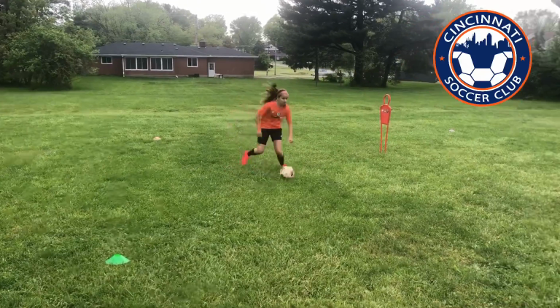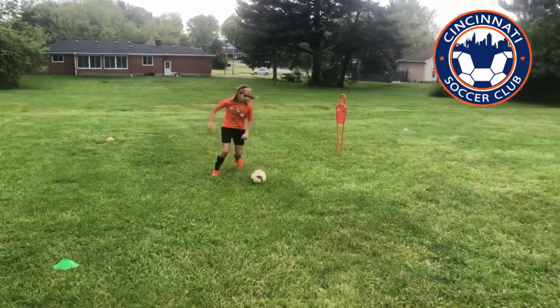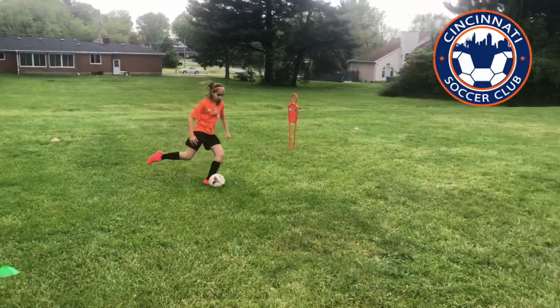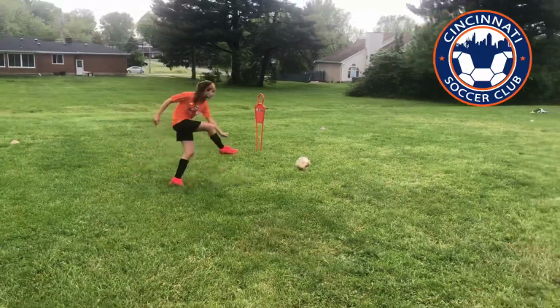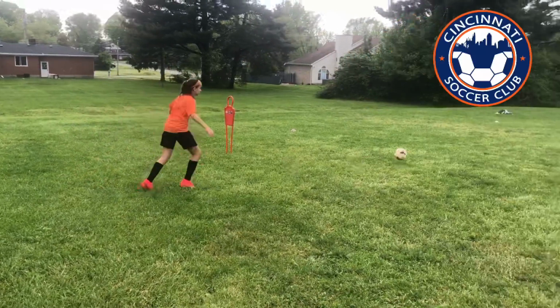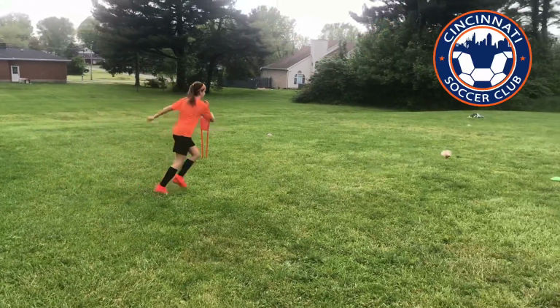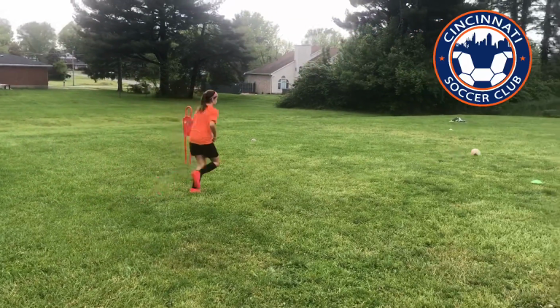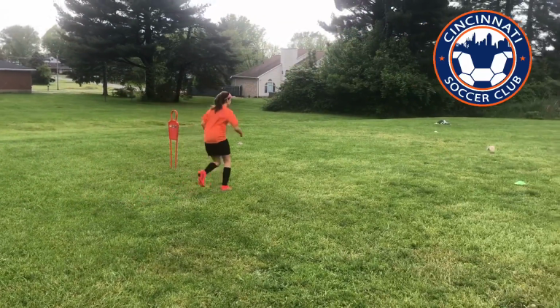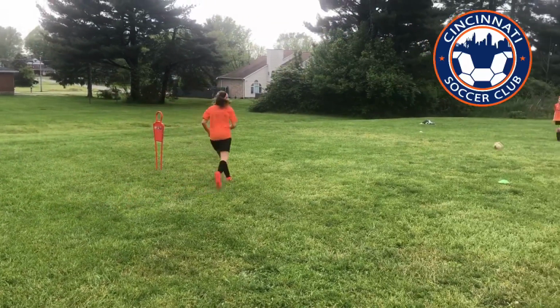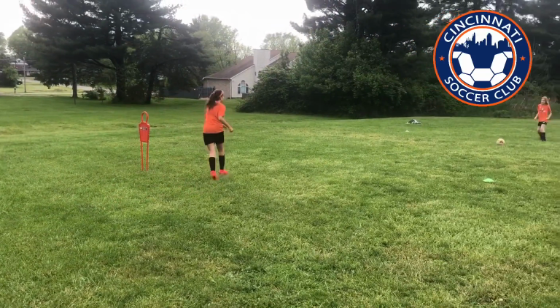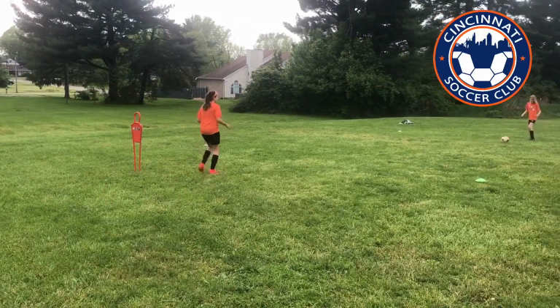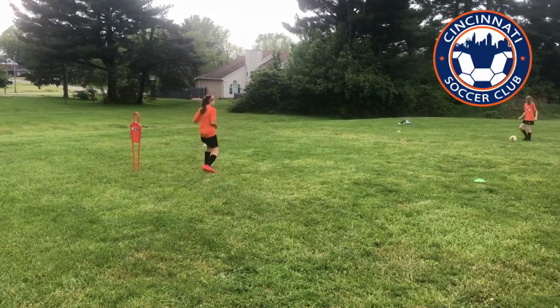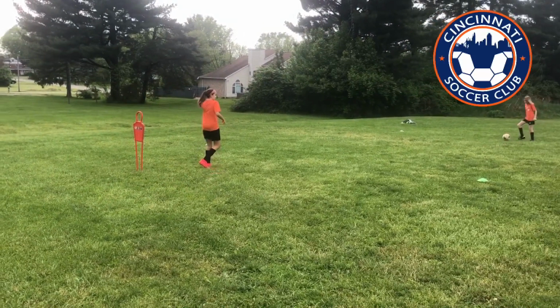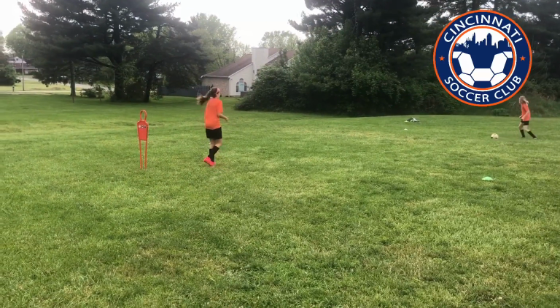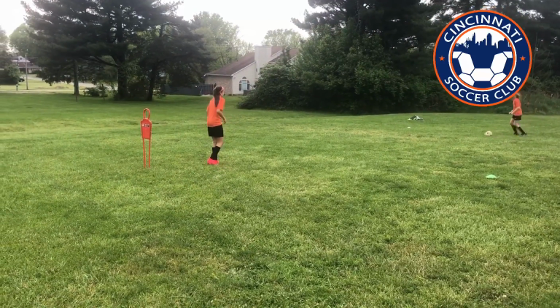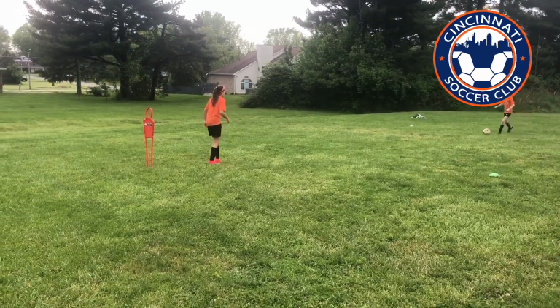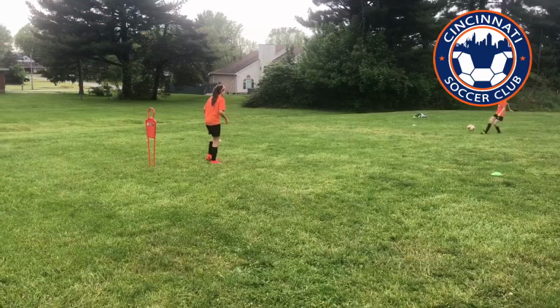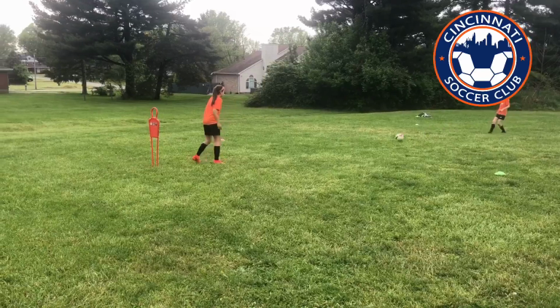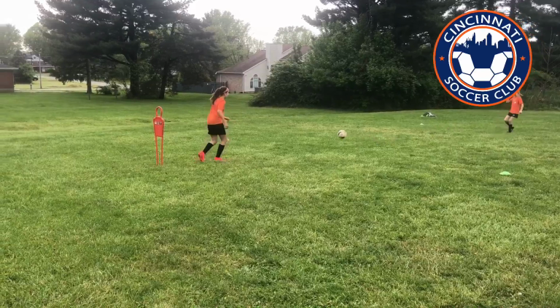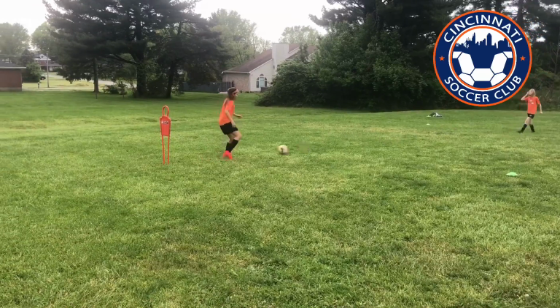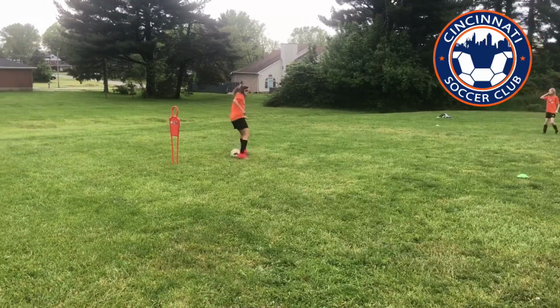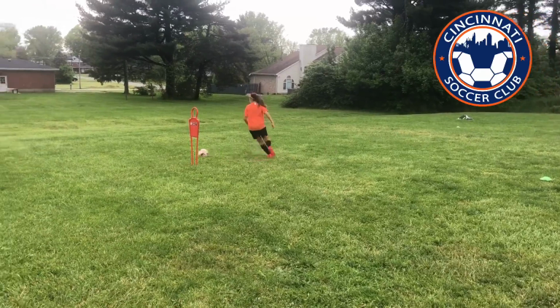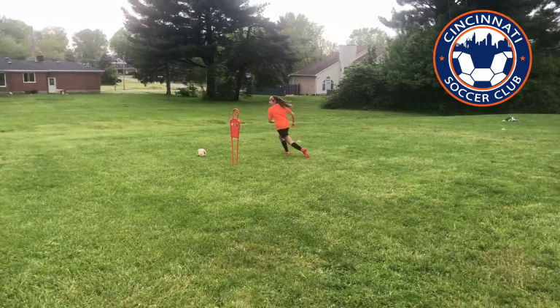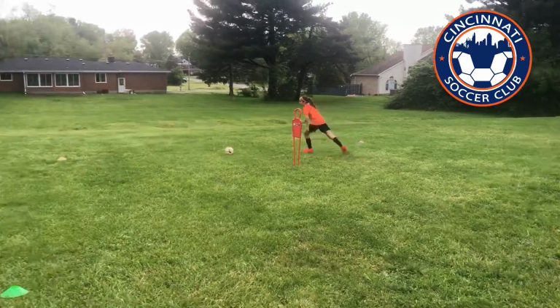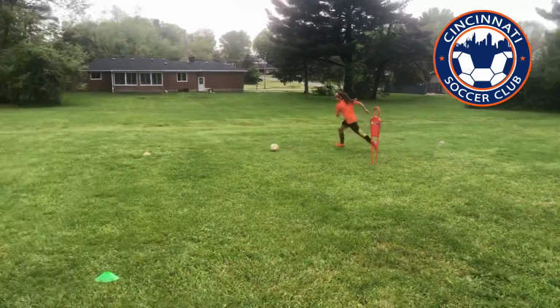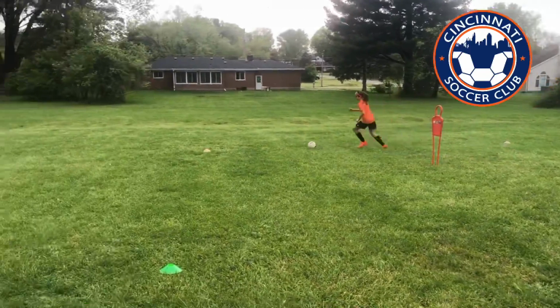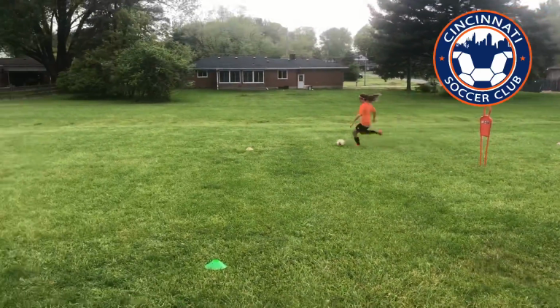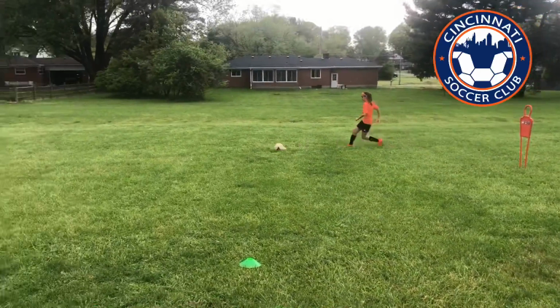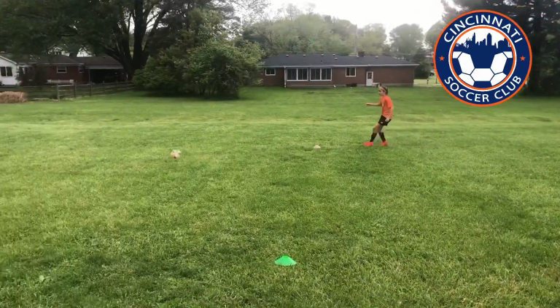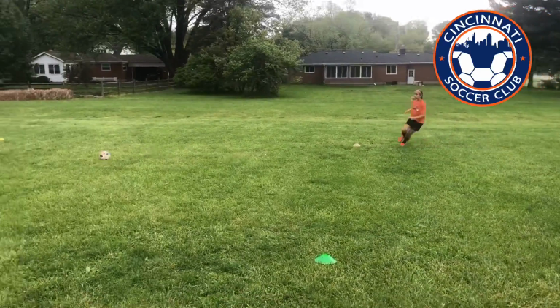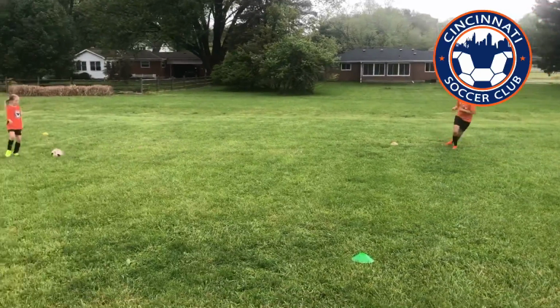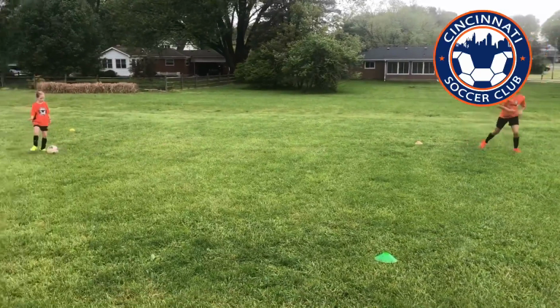Receiving the ball, playing to the player behind us. I've done the inside, outside of the foot. This was a little Ronaldo chop turn.